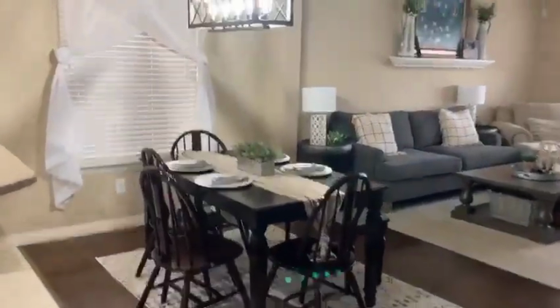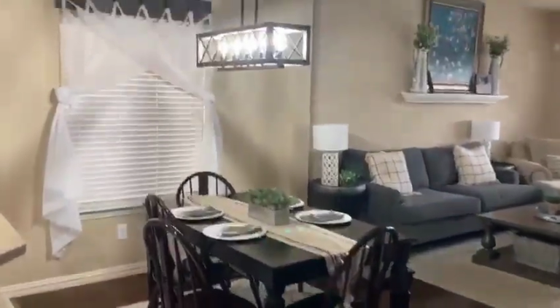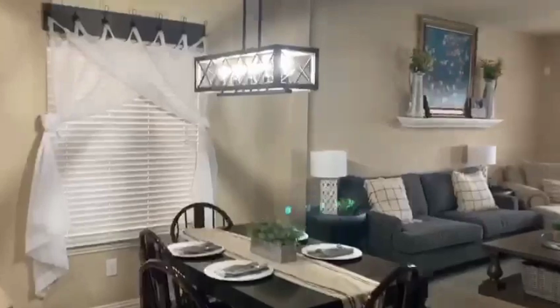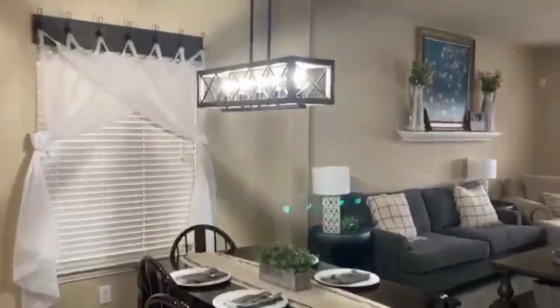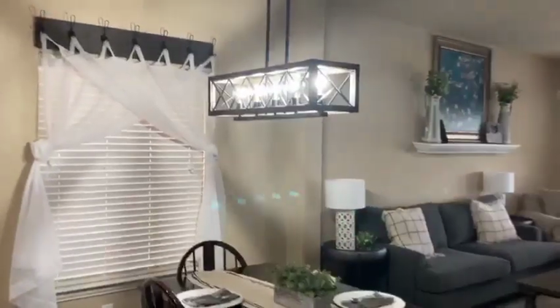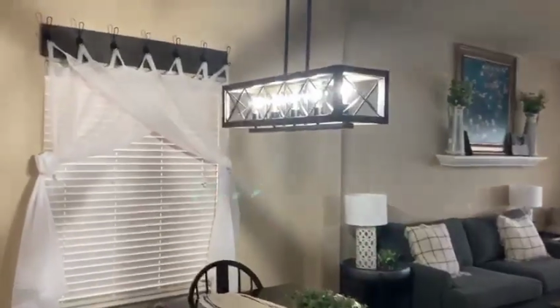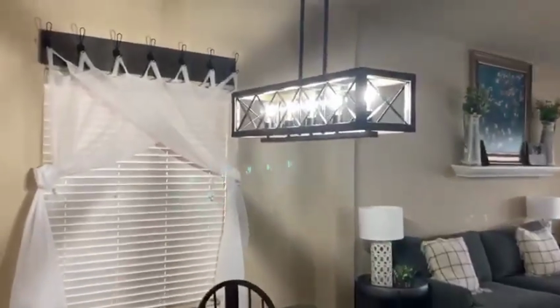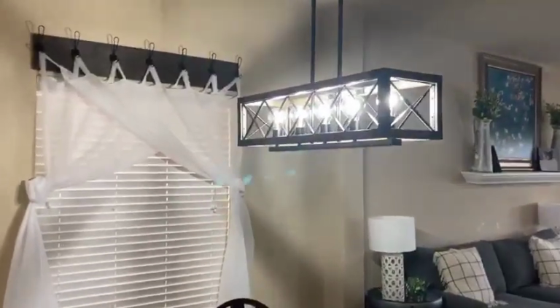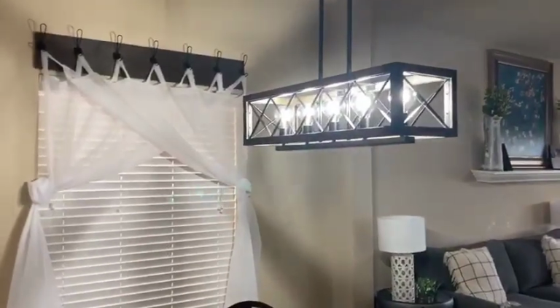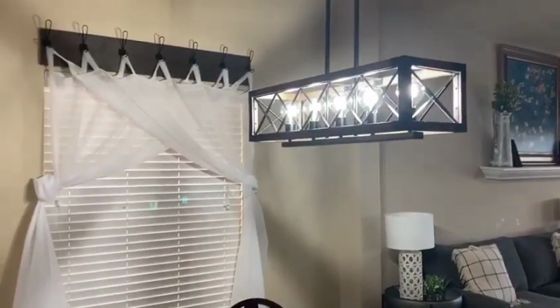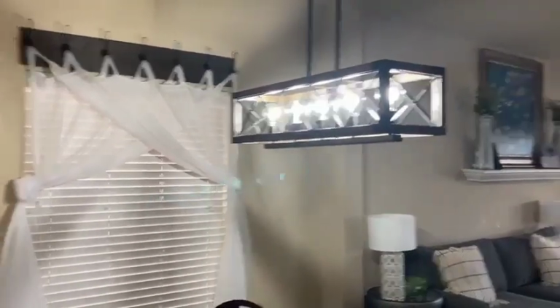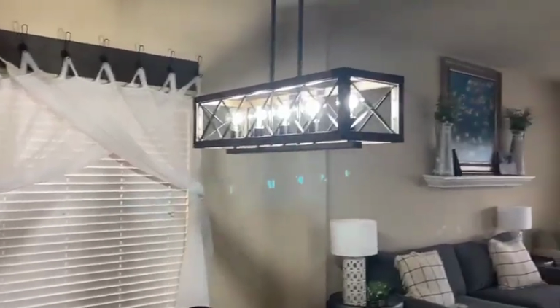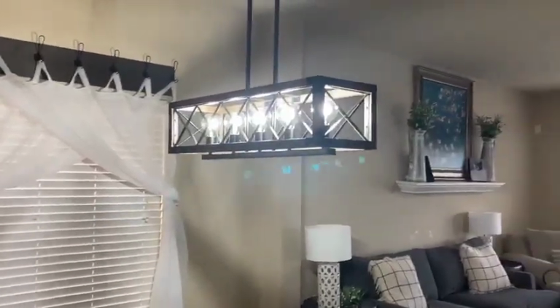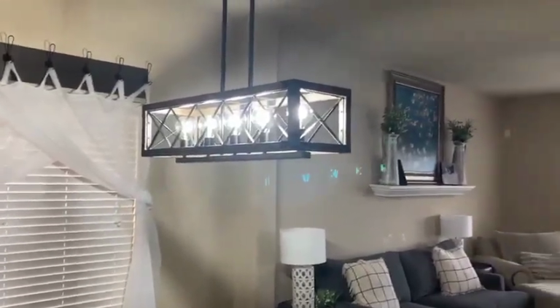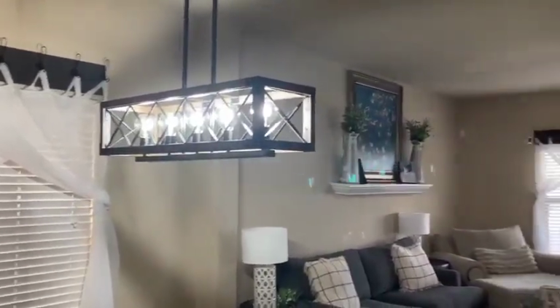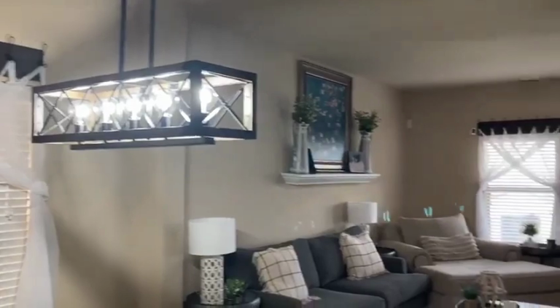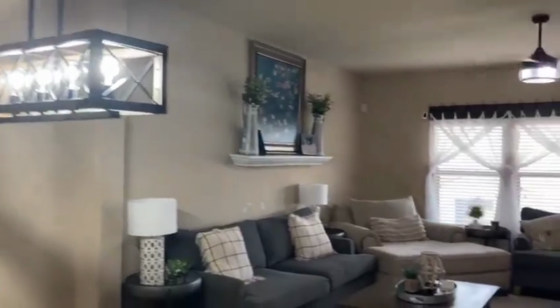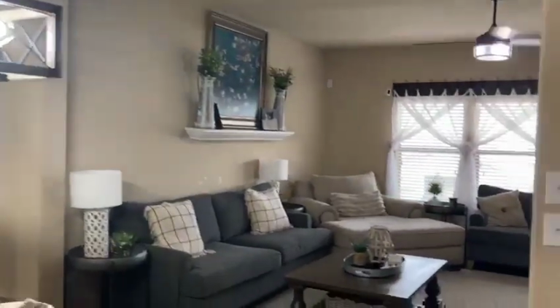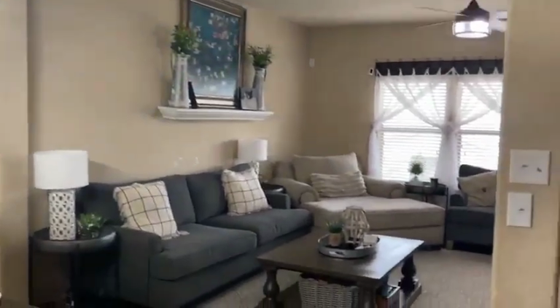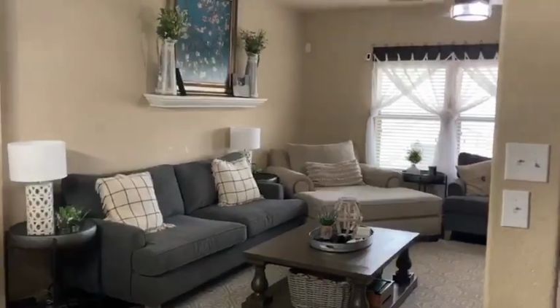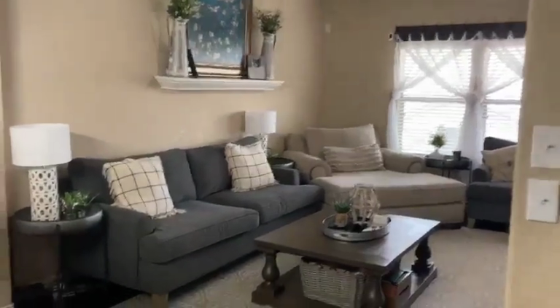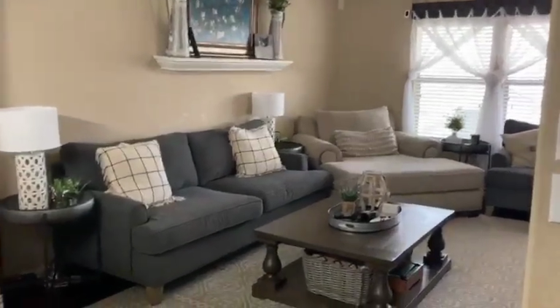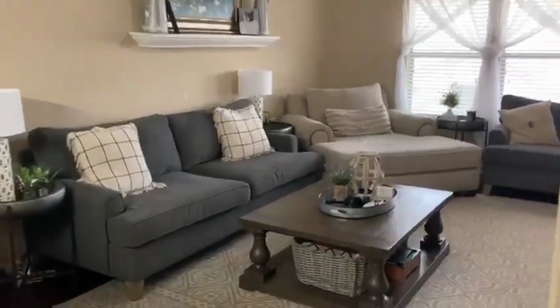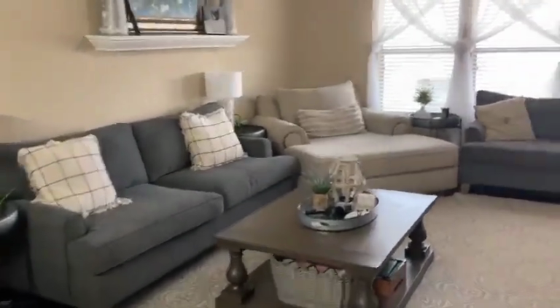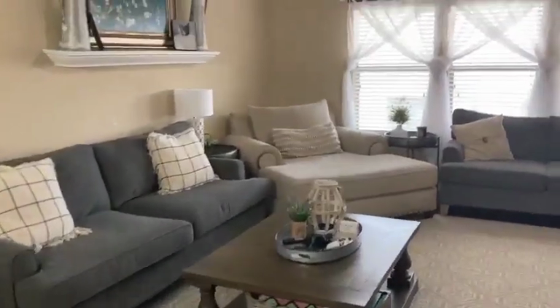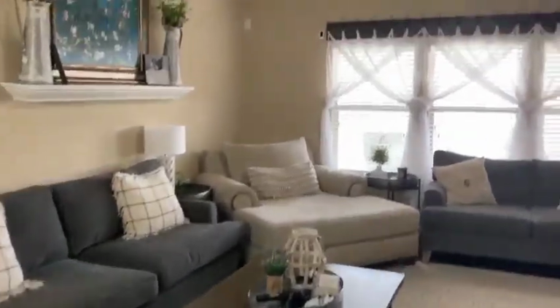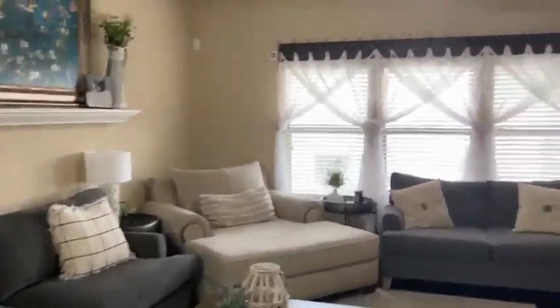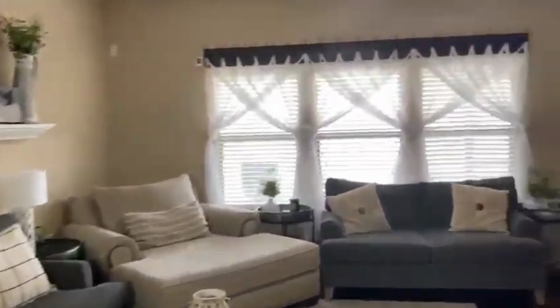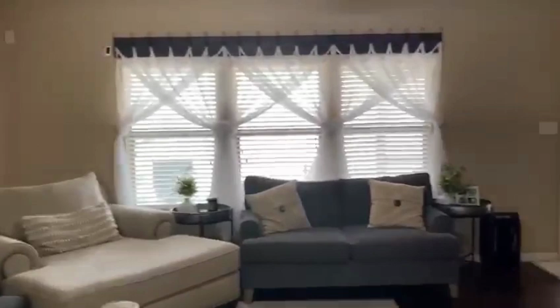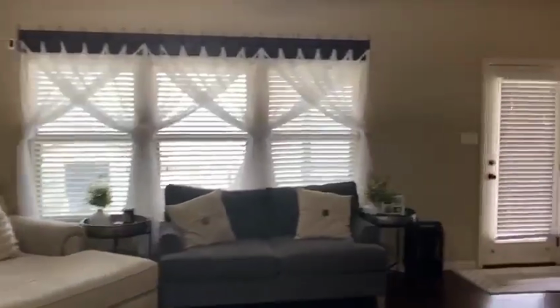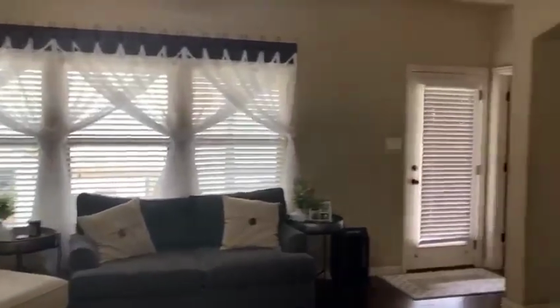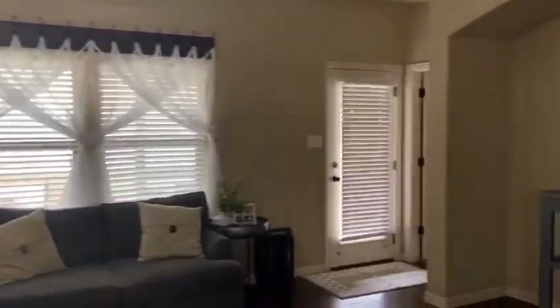Modern, custom window fixtures and light fixtures. Large, open concept.